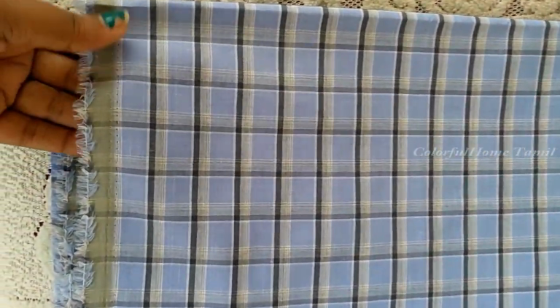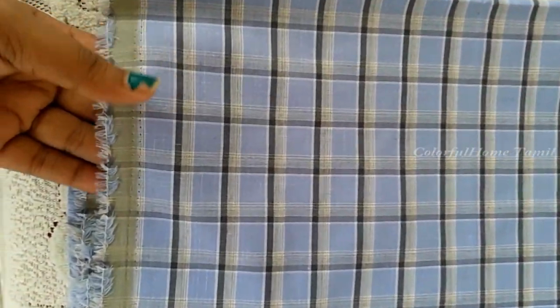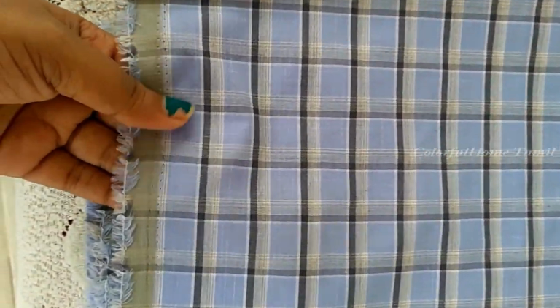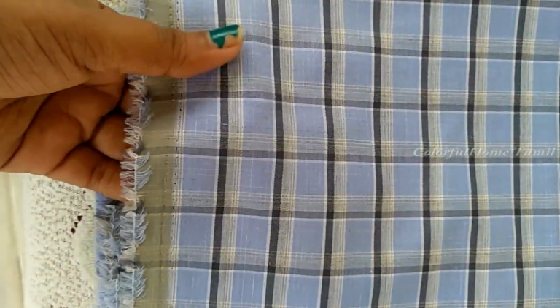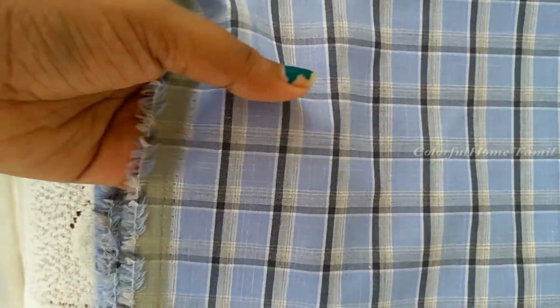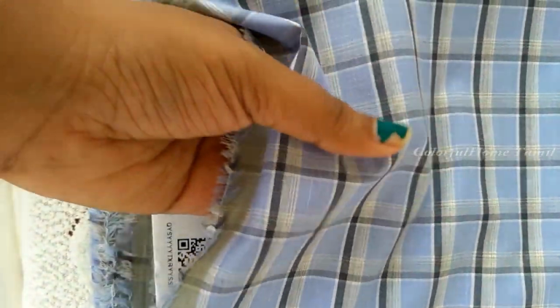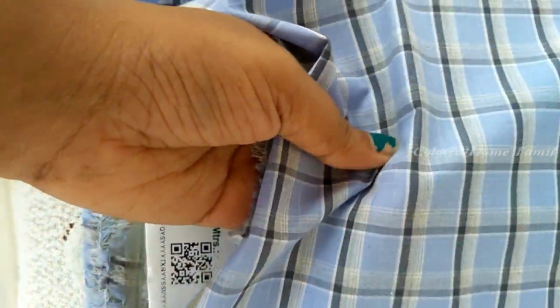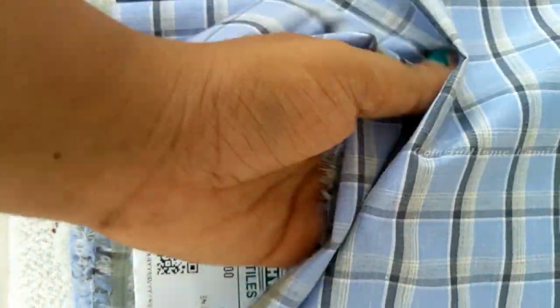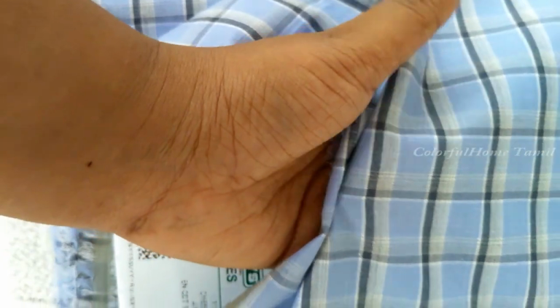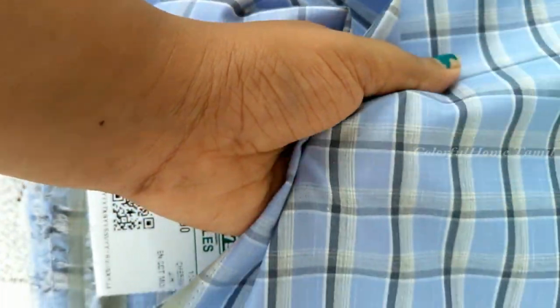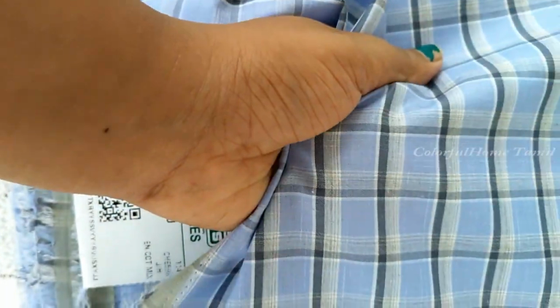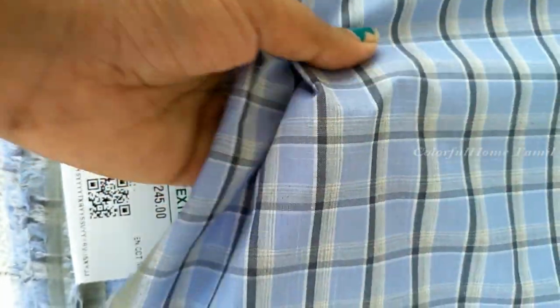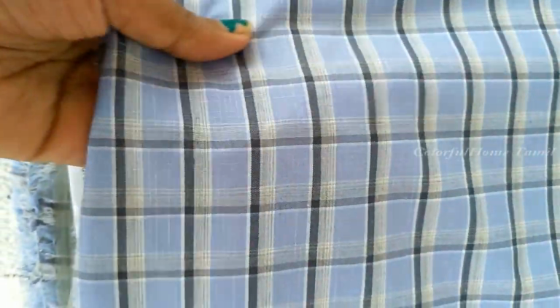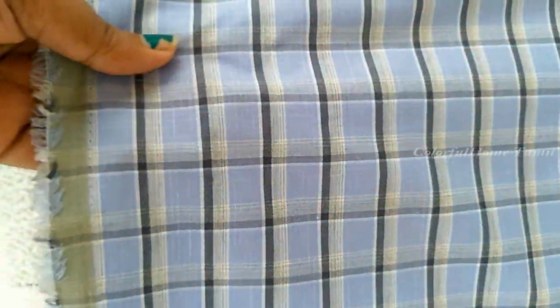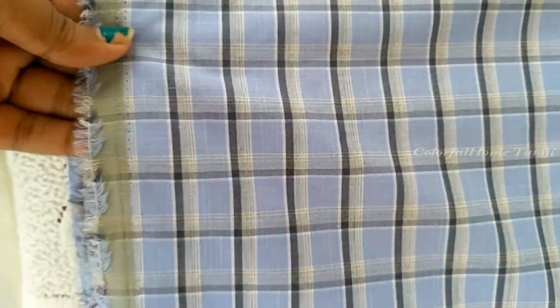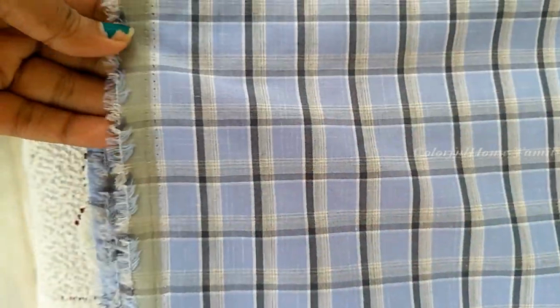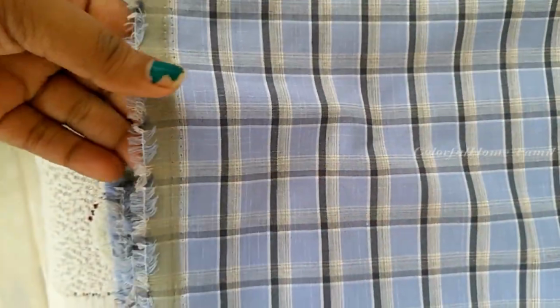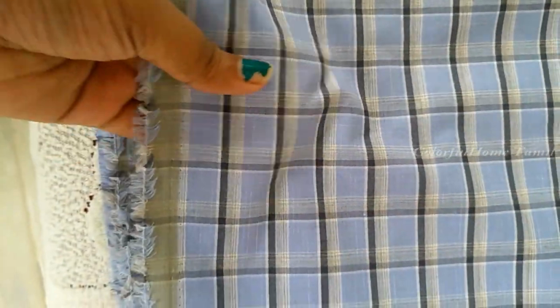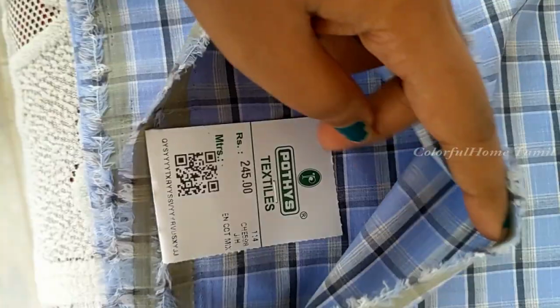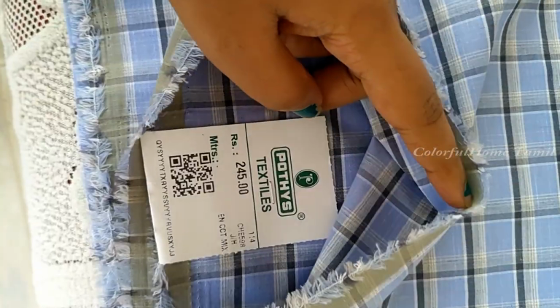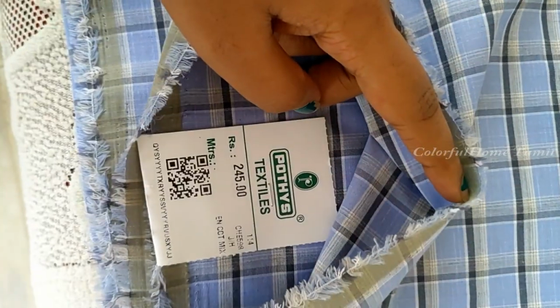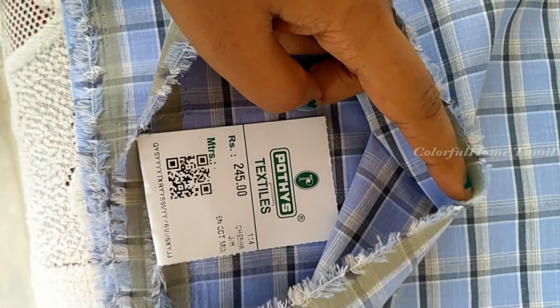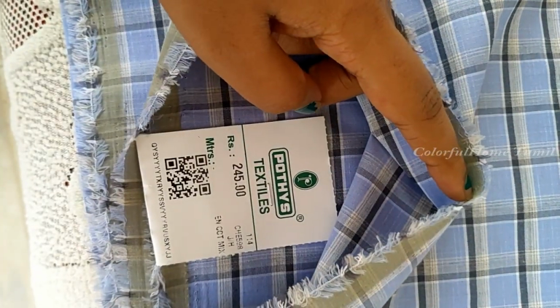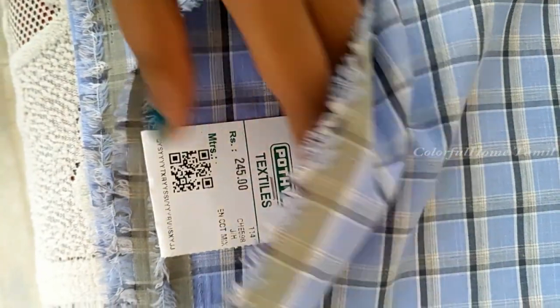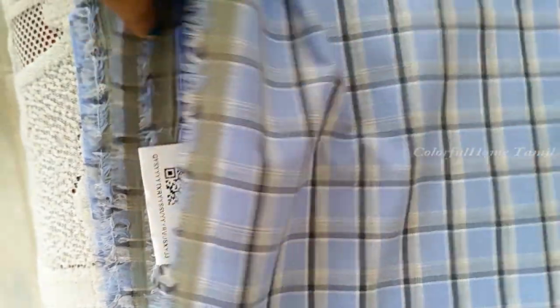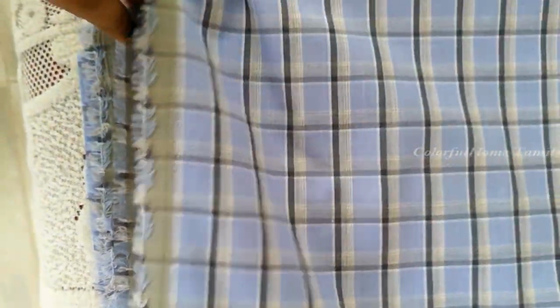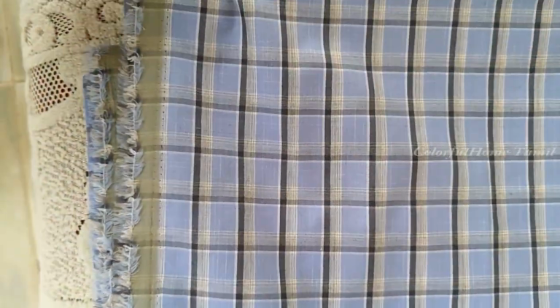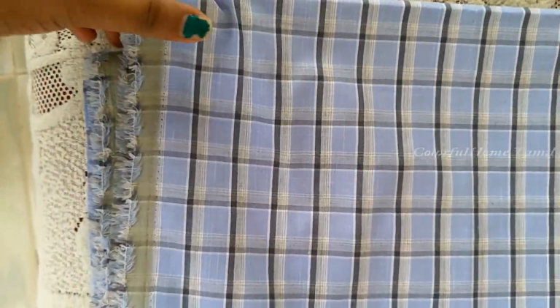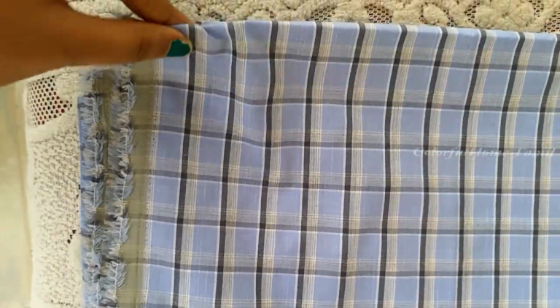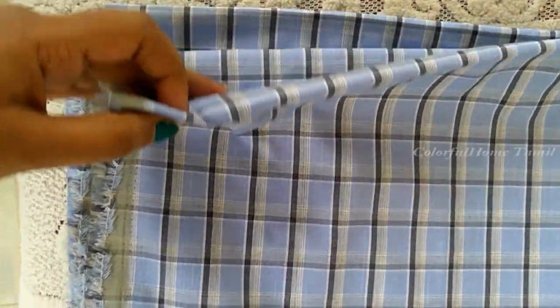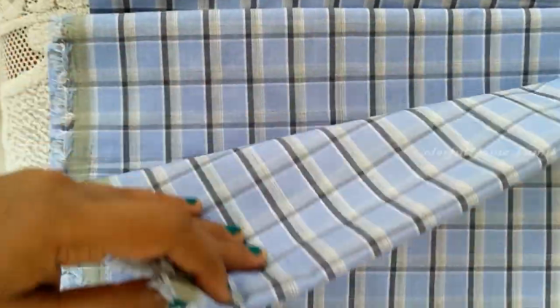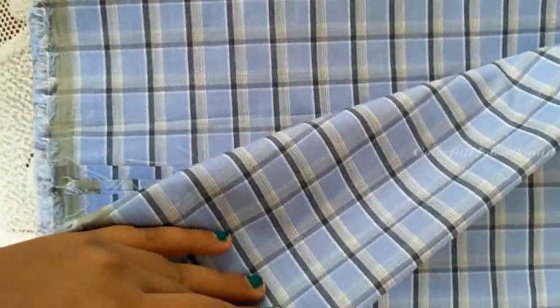You can see it with a blue color, with a black and white color. You can see this is $250.